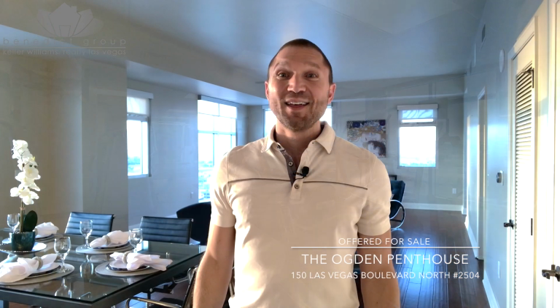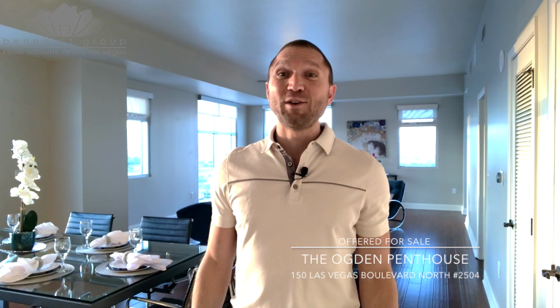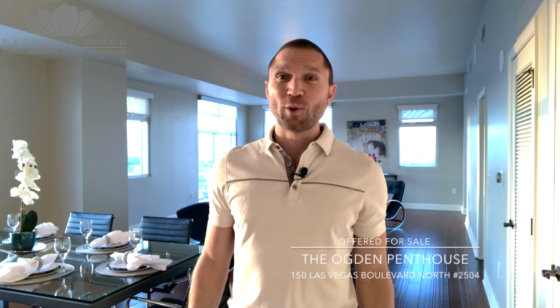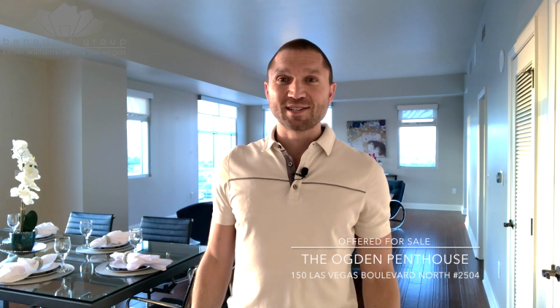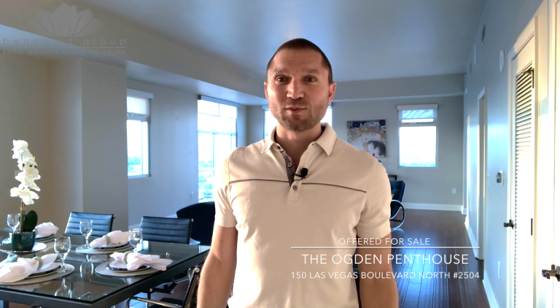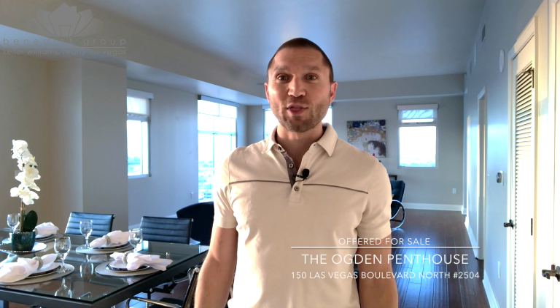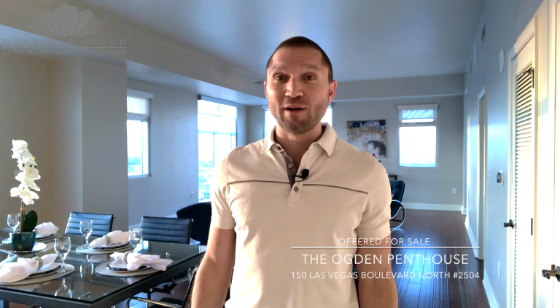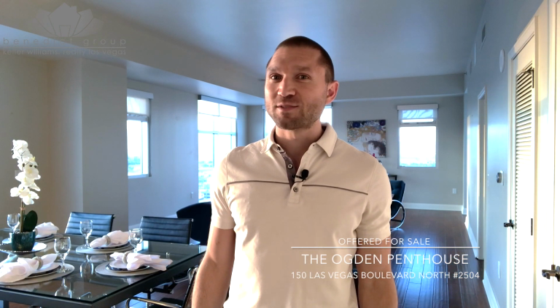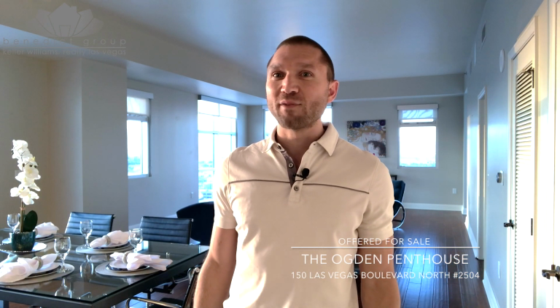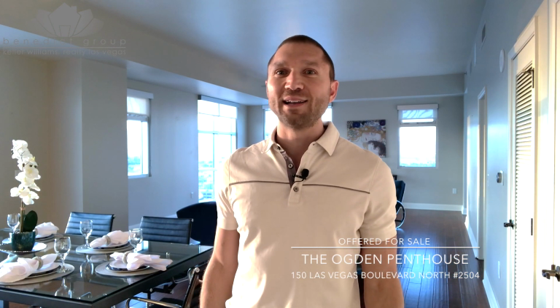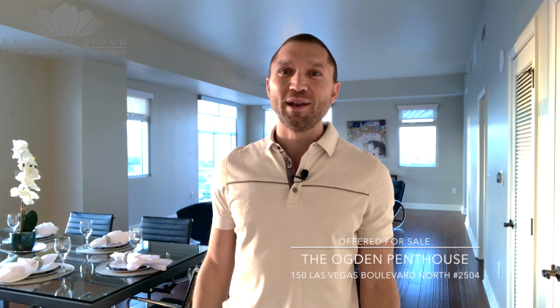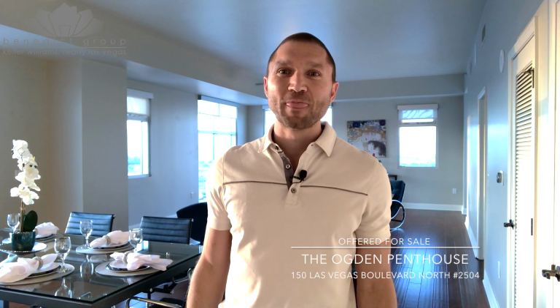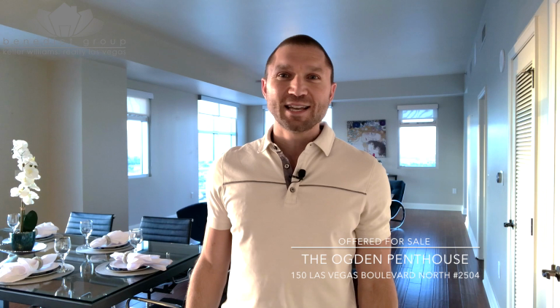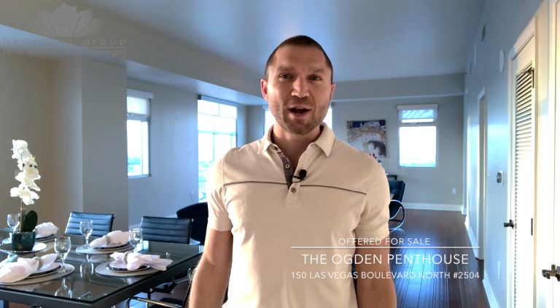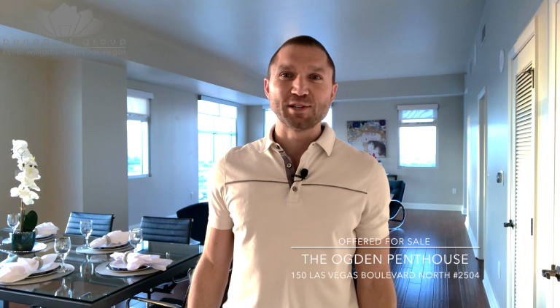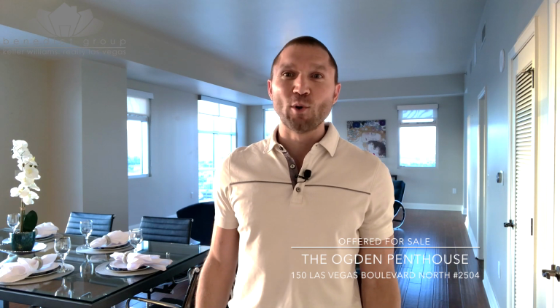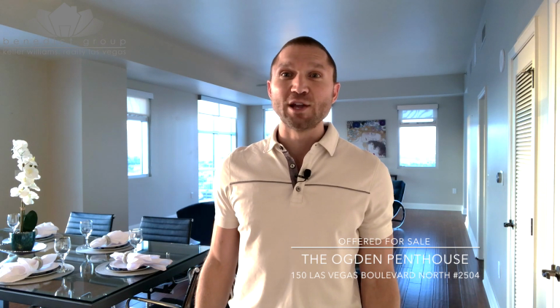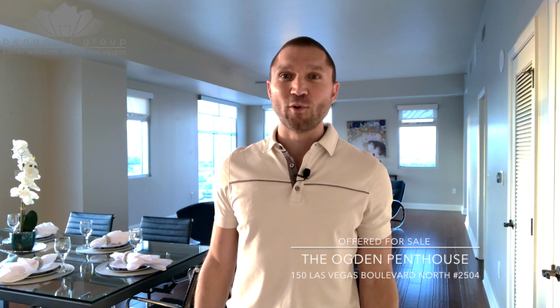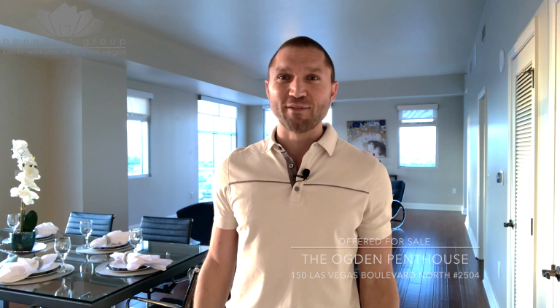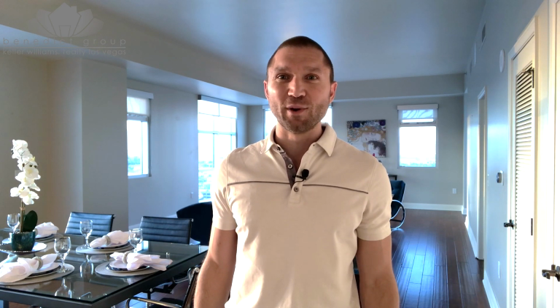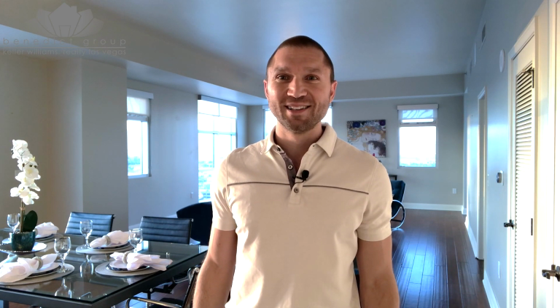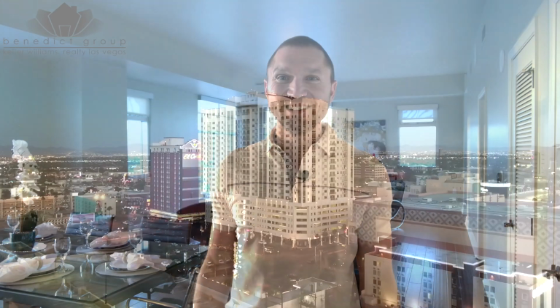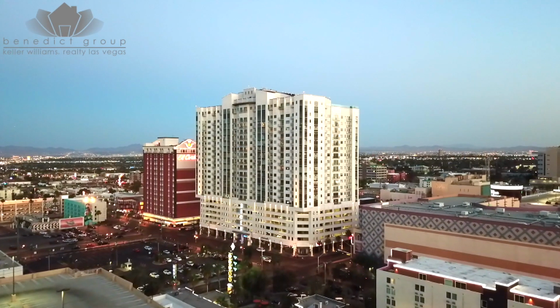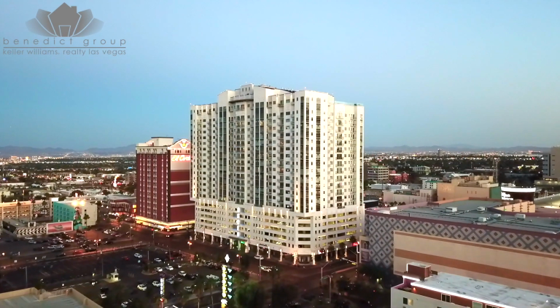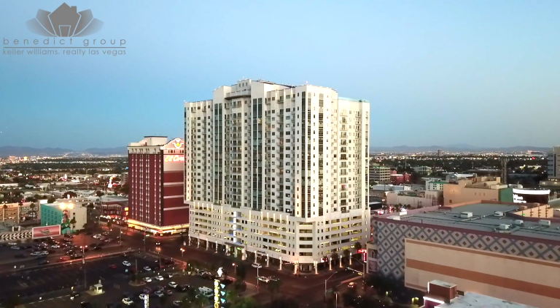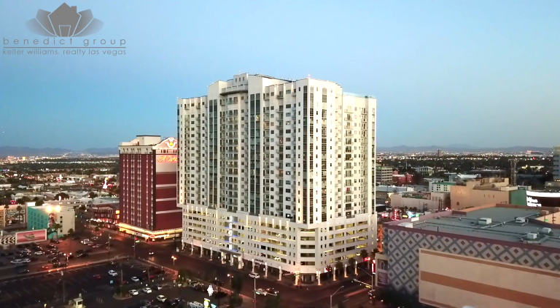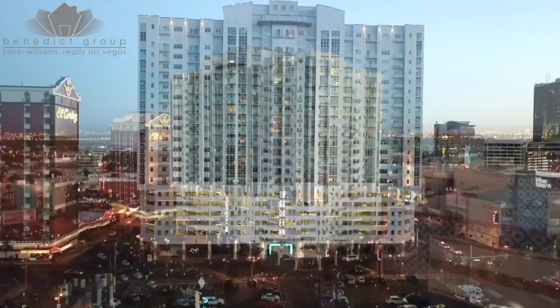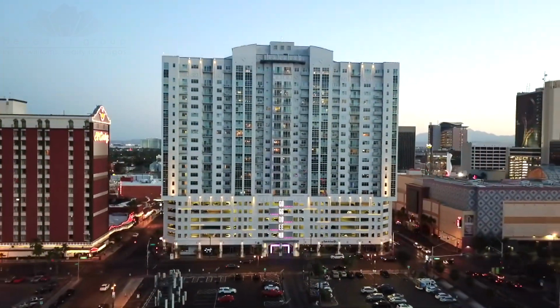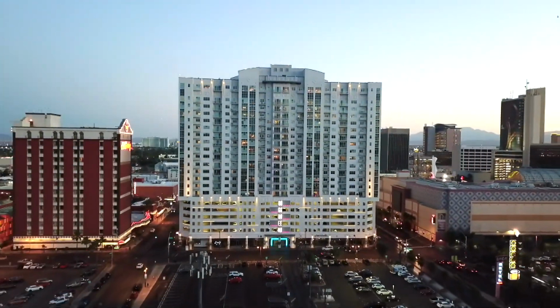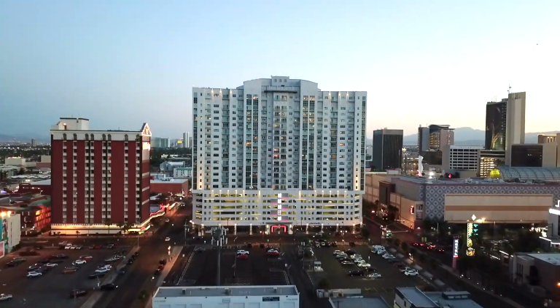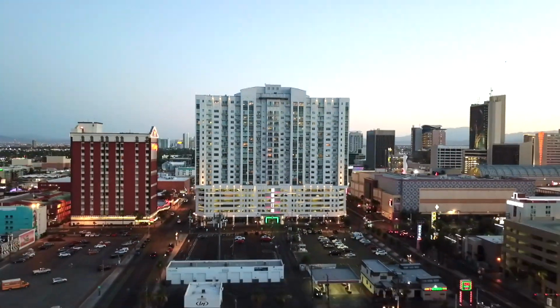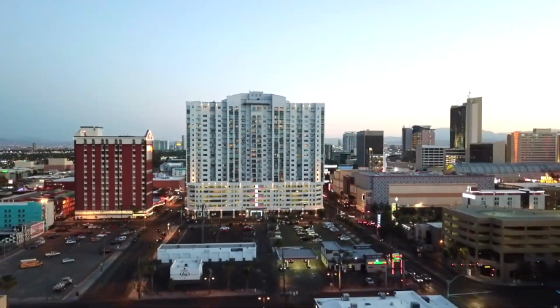Thank you for joining us on this walkthrough of this one-of-a-kind condominium. Send us a direct message for more information and for a private viewing. Thank you so much for watching.